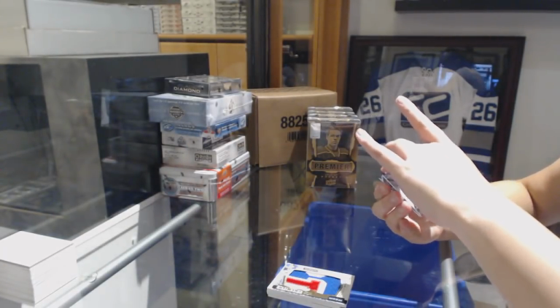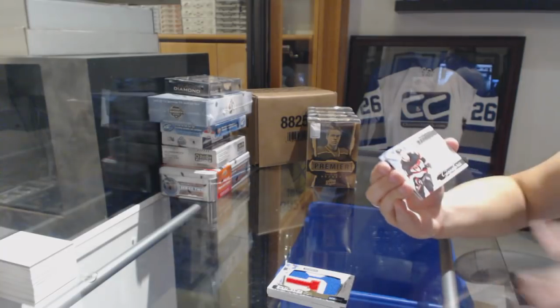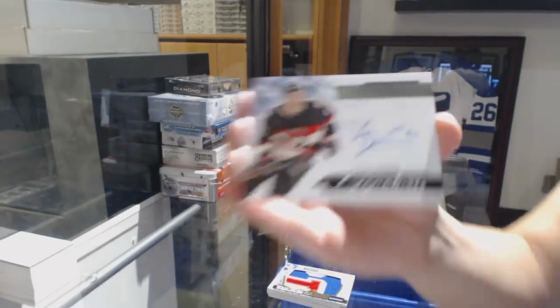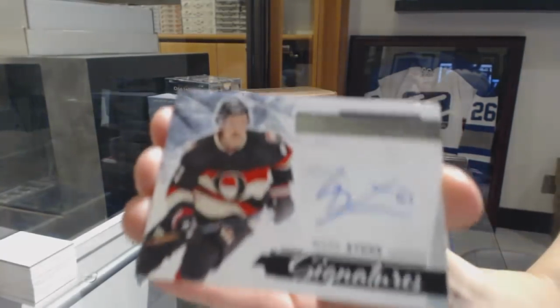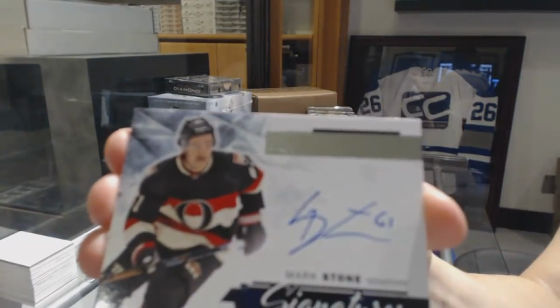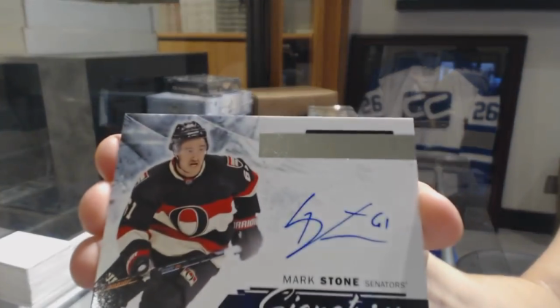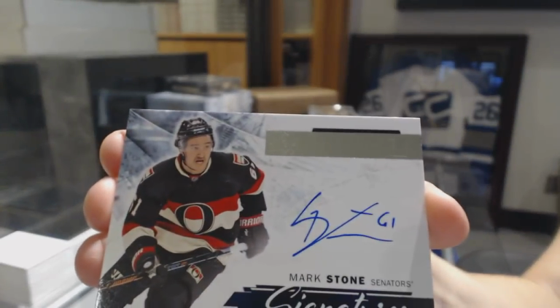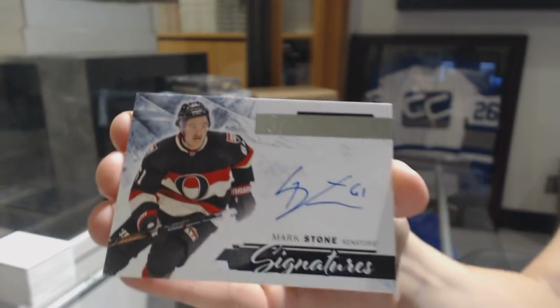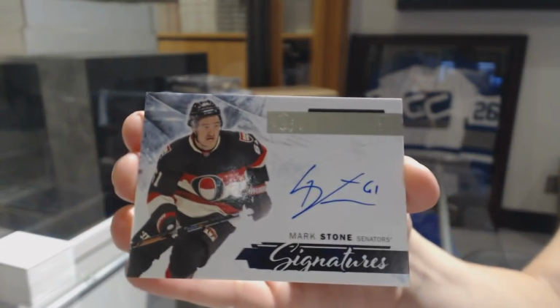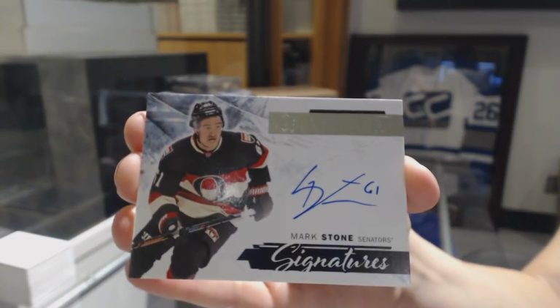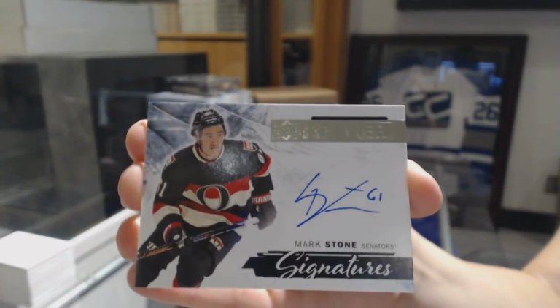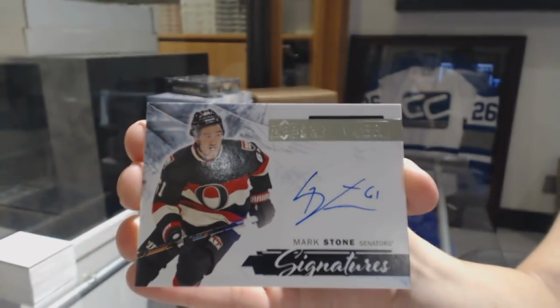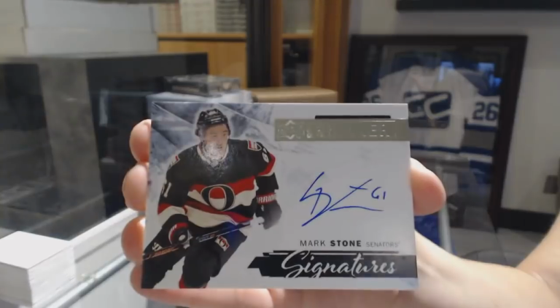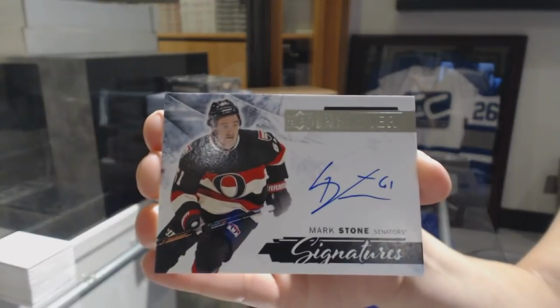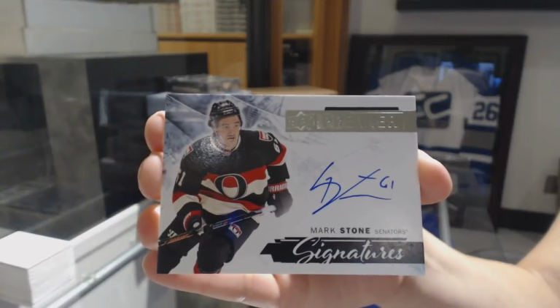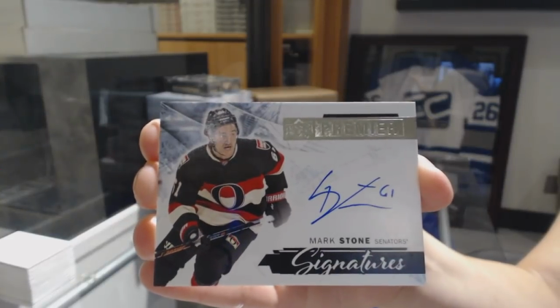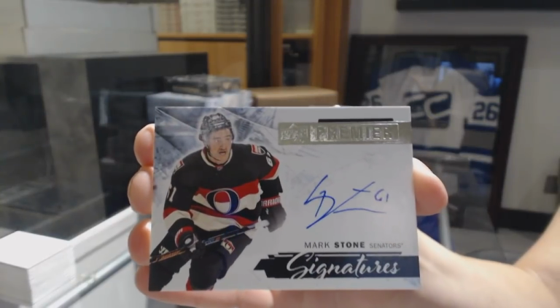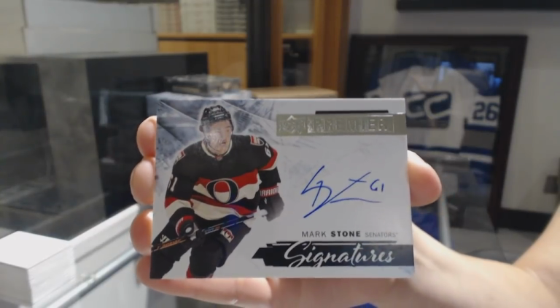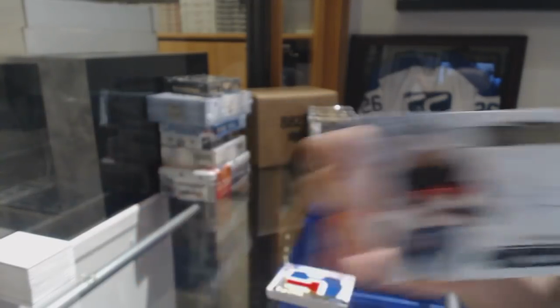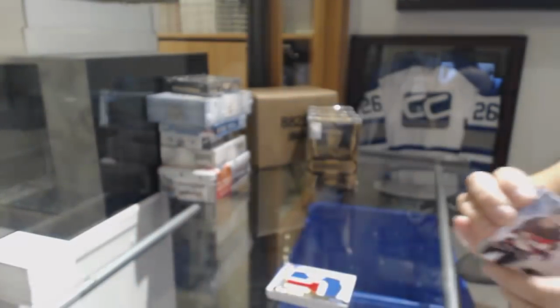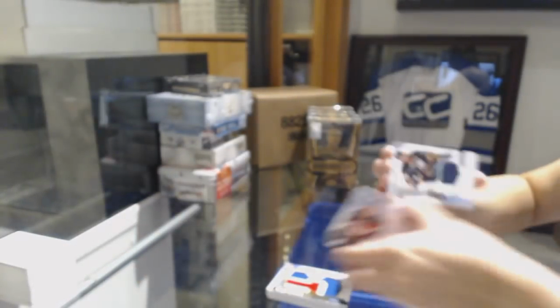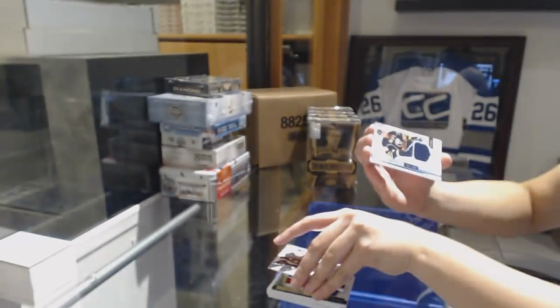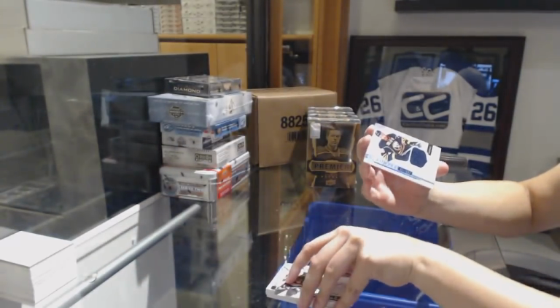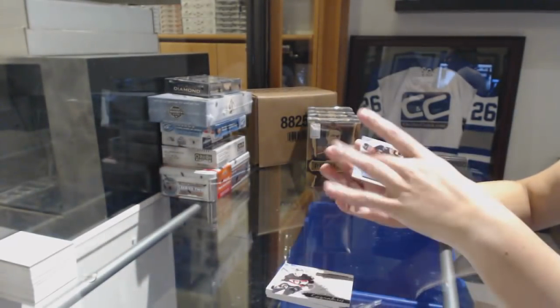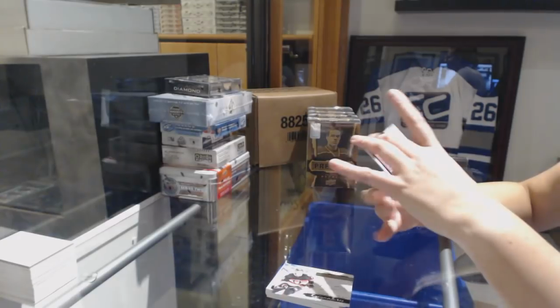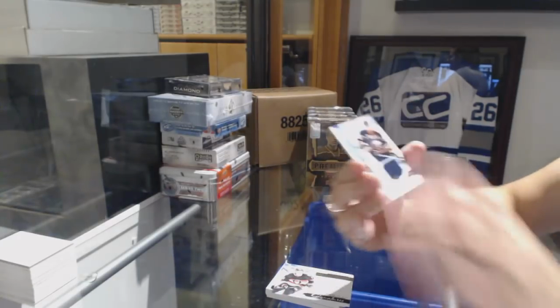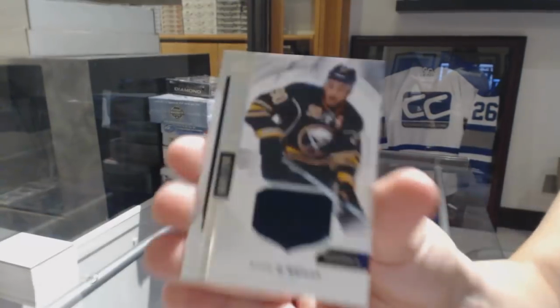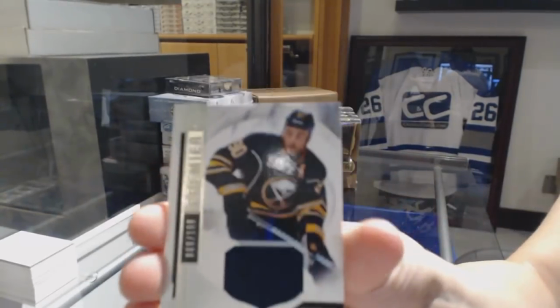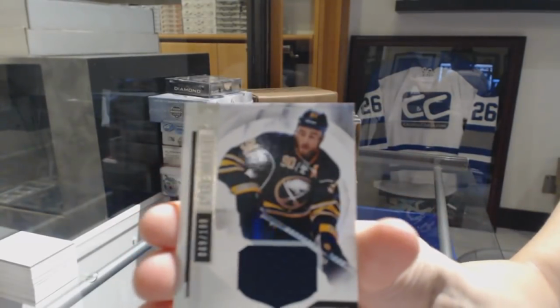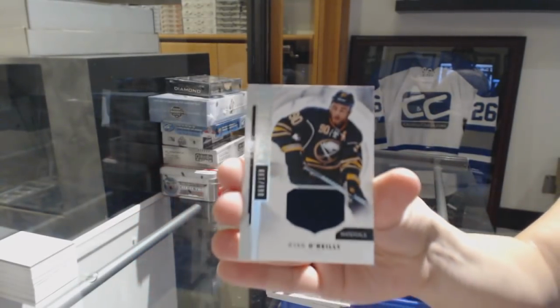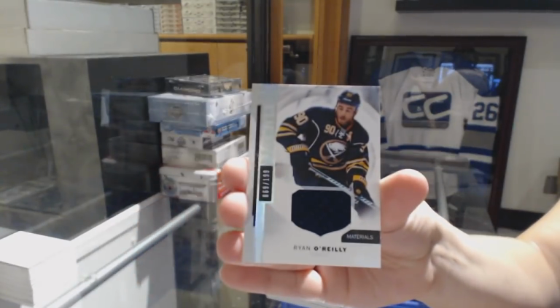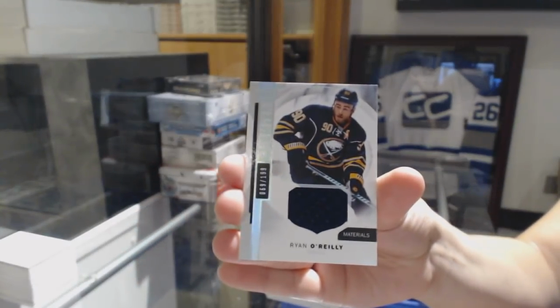Premier Signatures, Mark Stone for the Ottawa Senators. I picked the right side. And a jersey for the Sabres, Ryan O'Reilly.